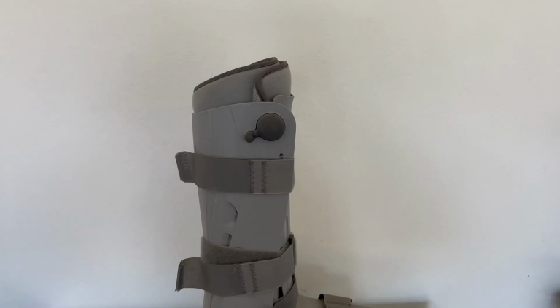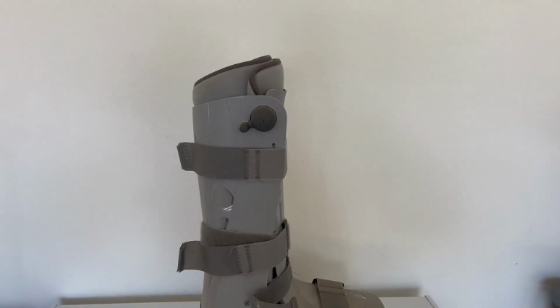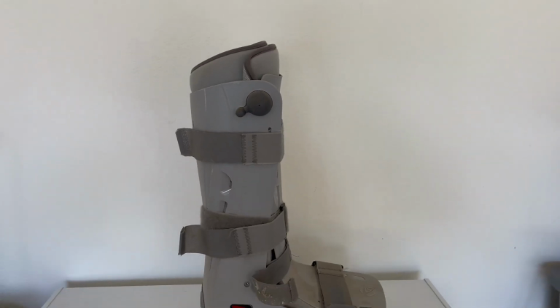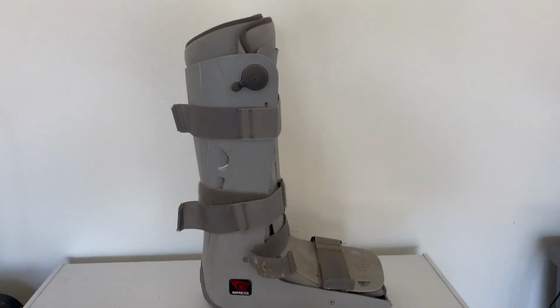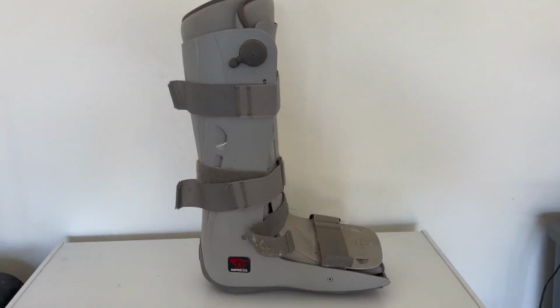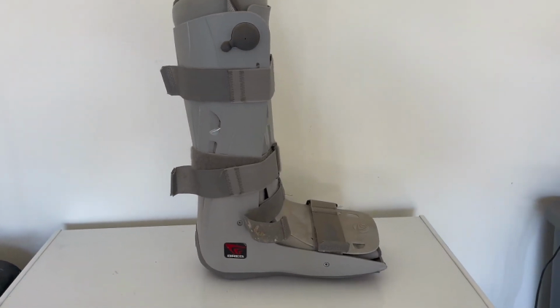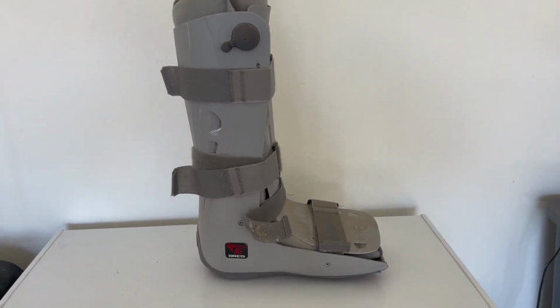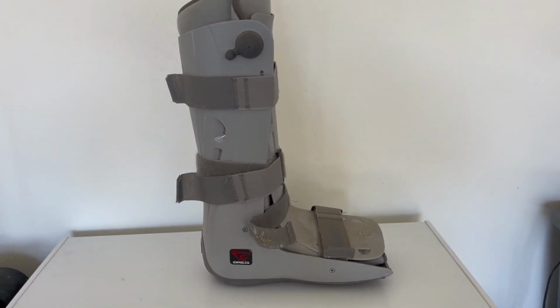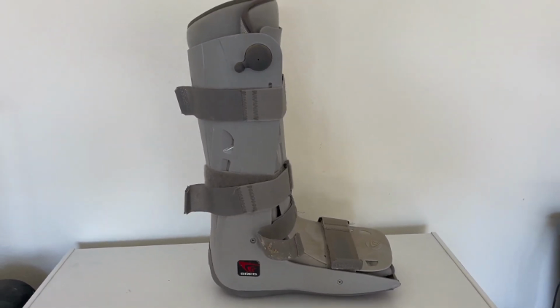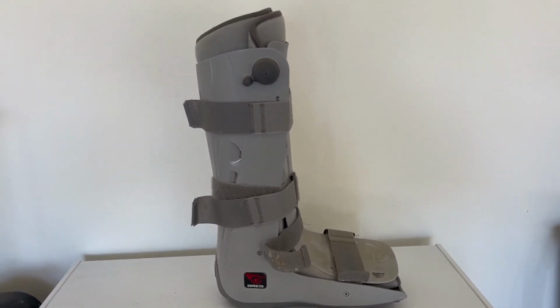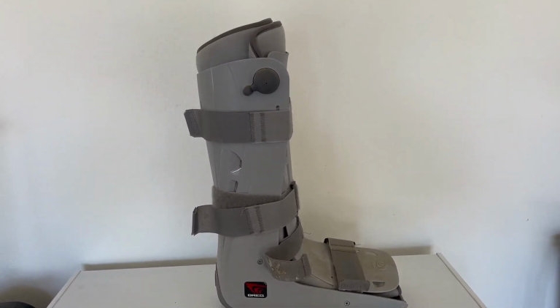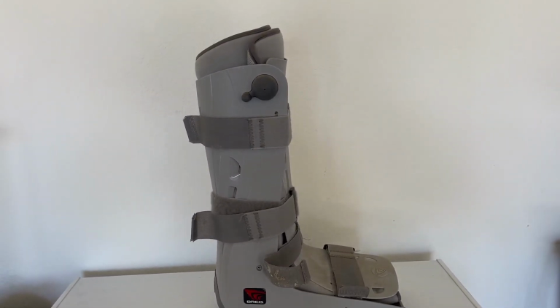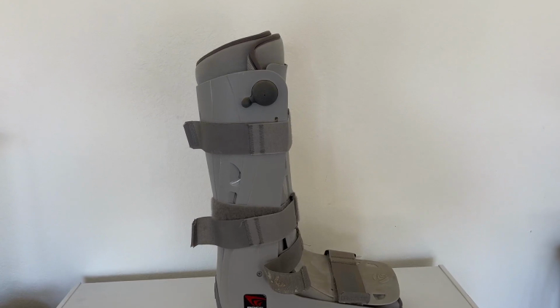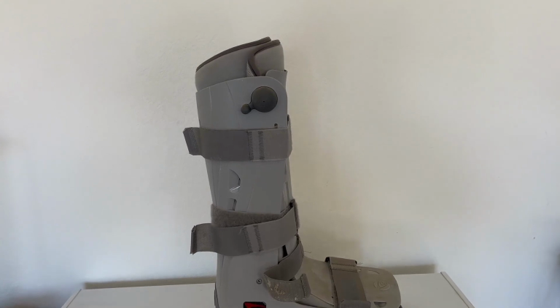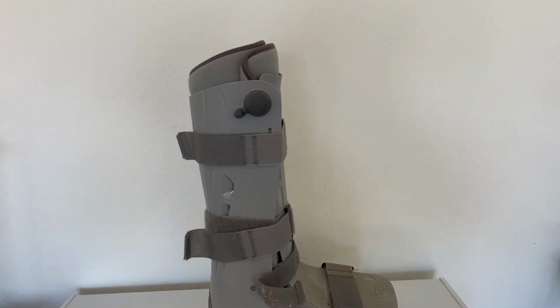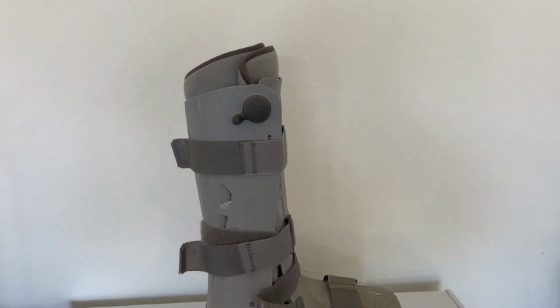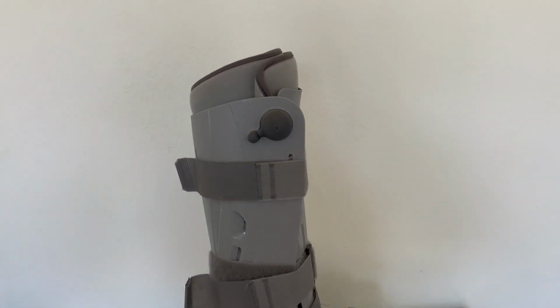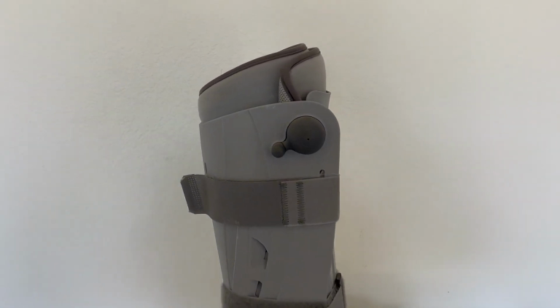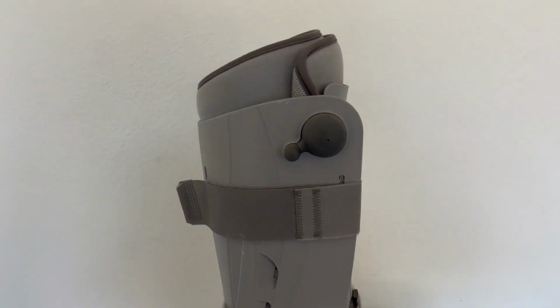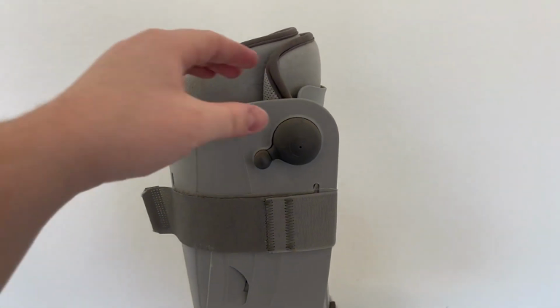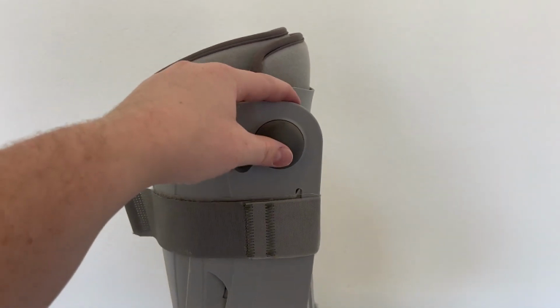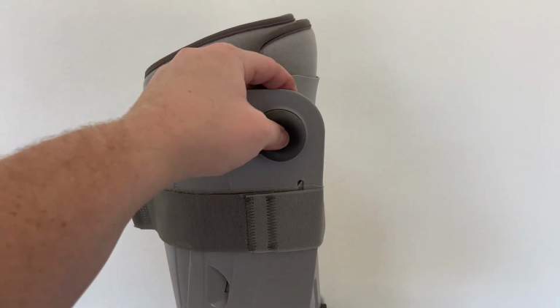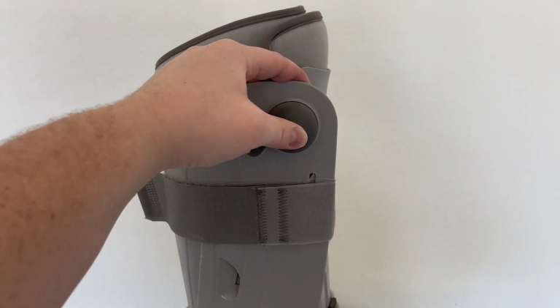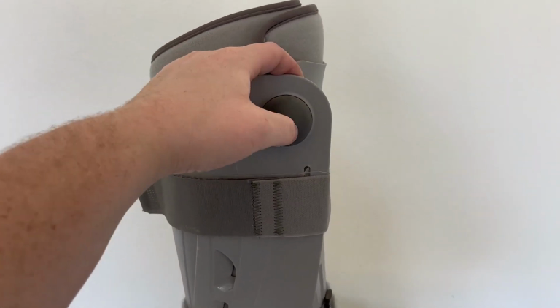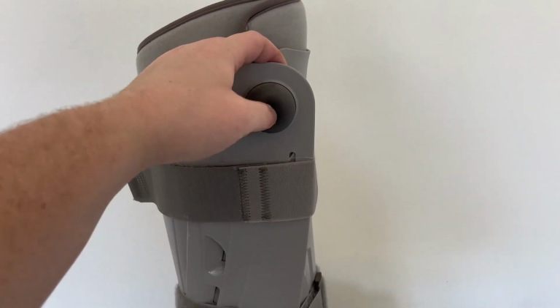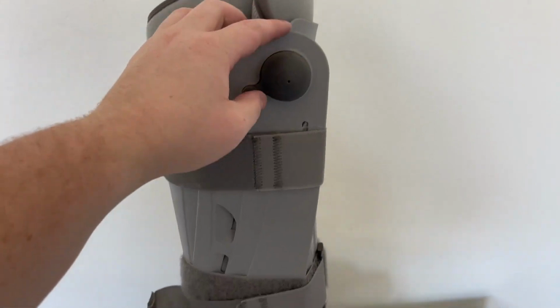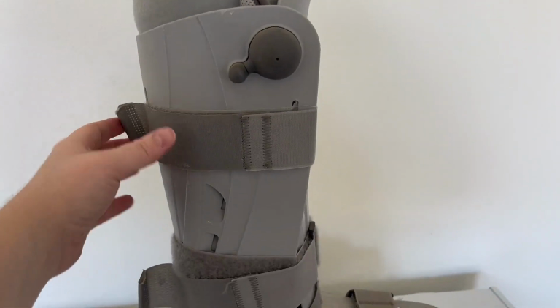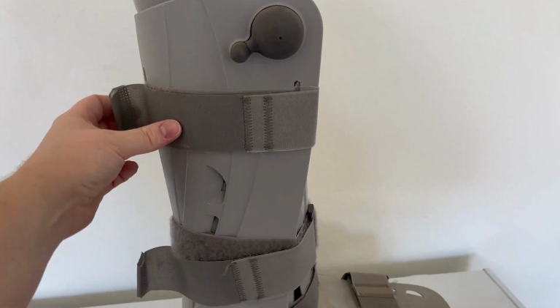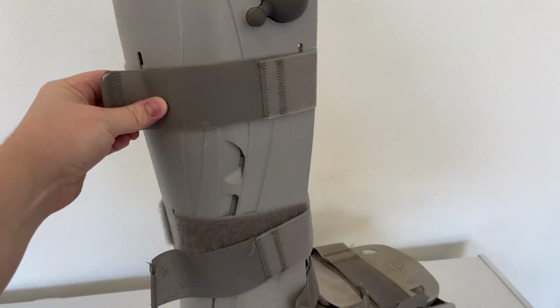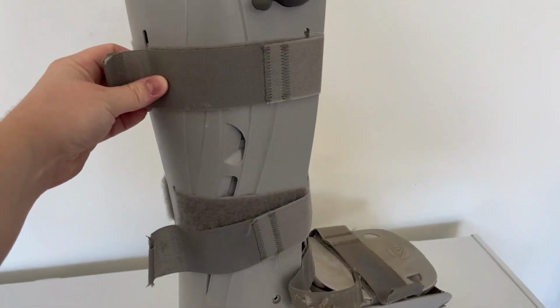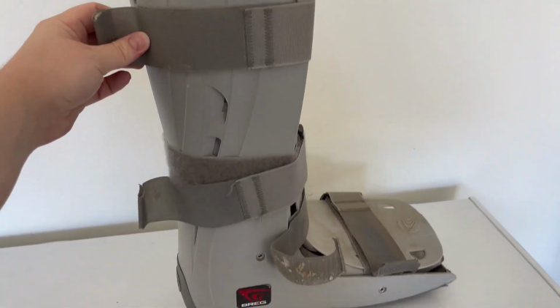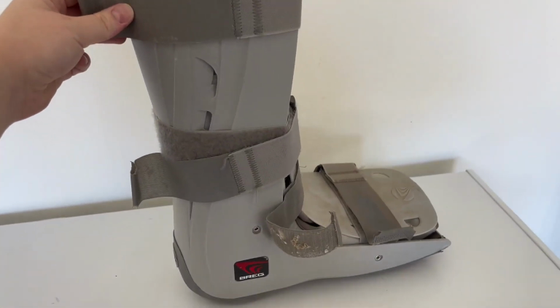Hi guys, my name is Emily and I wanted to hop on super quick to give my honest and unbiased review on this Brigg Genesis Full Shell Walker. This is the tall one, although it also comes in a mid-calf.